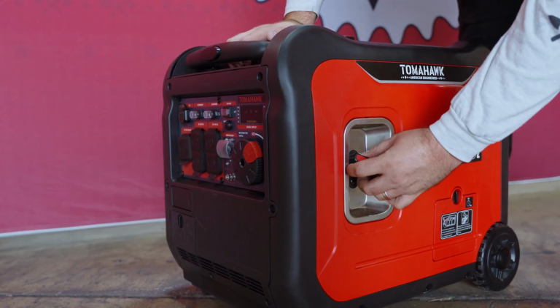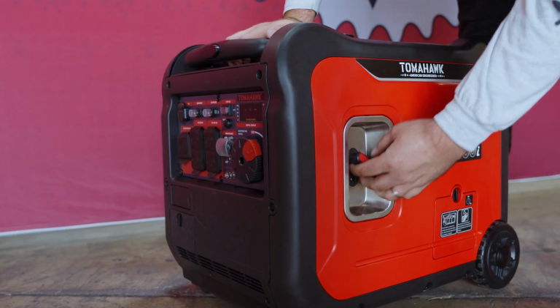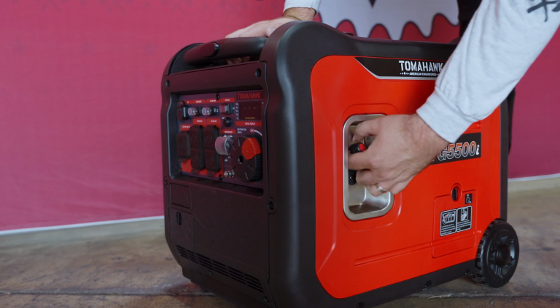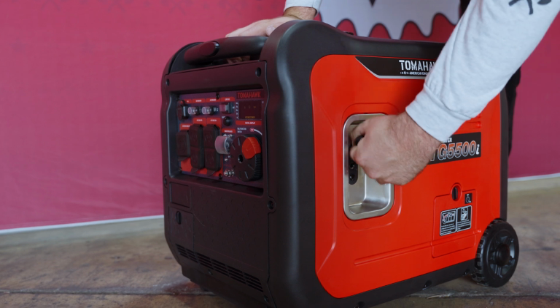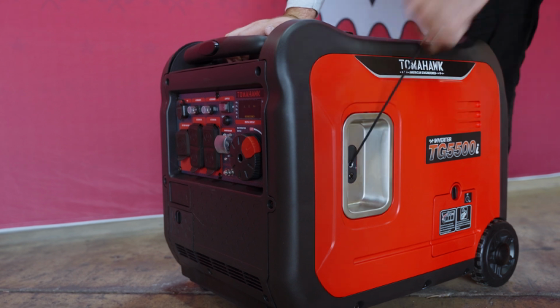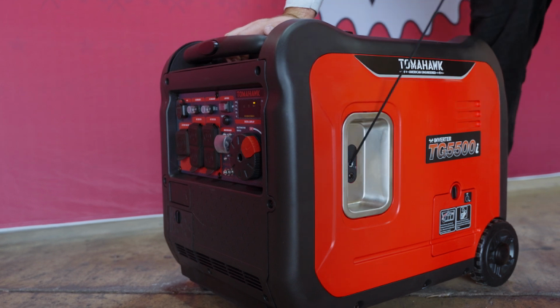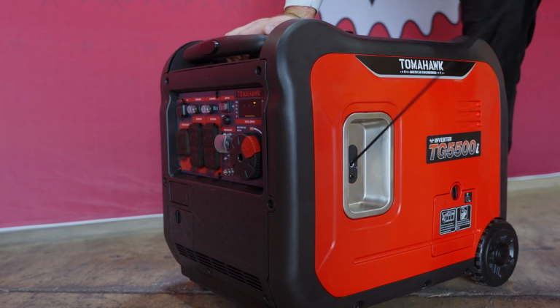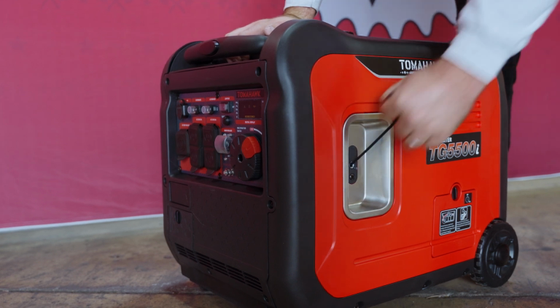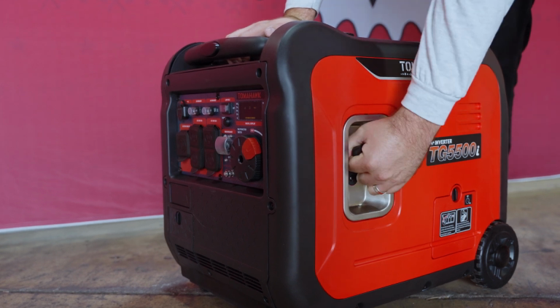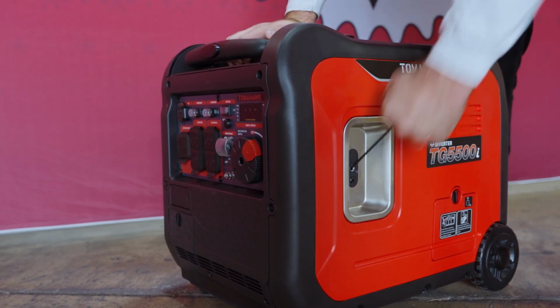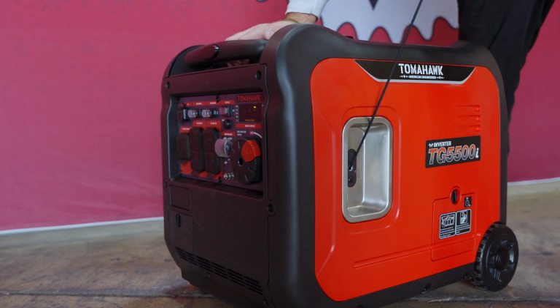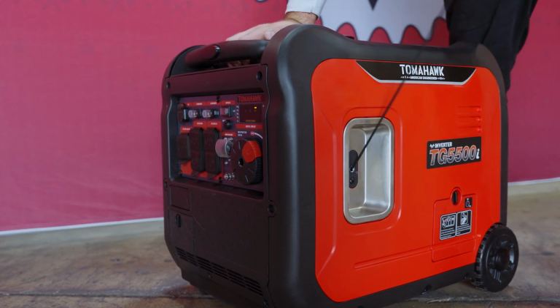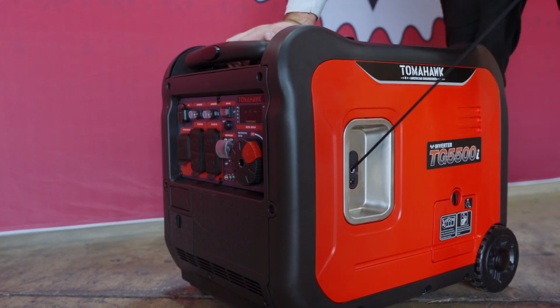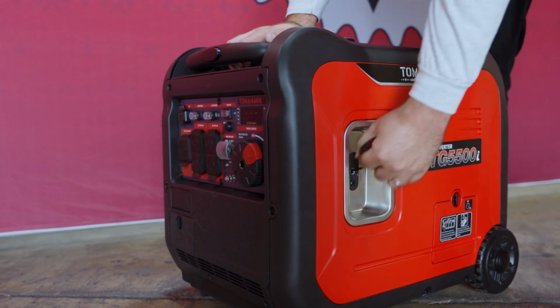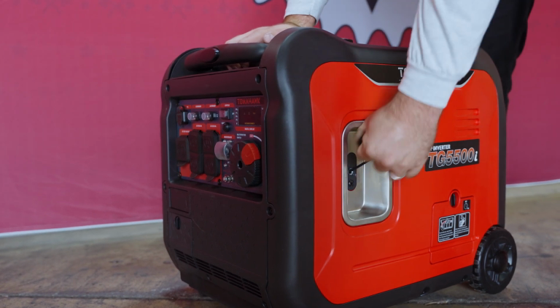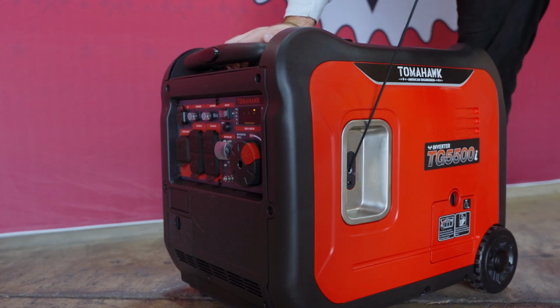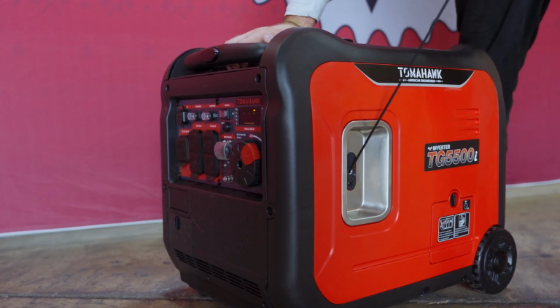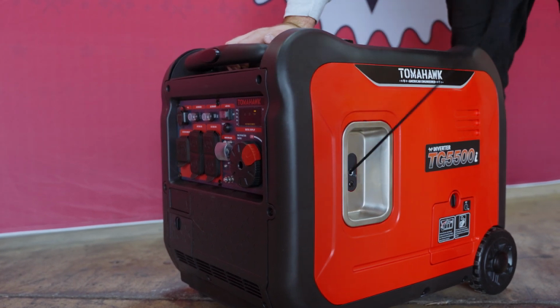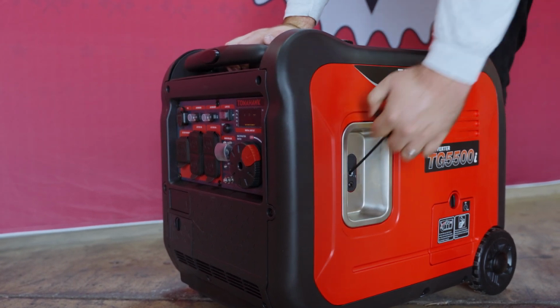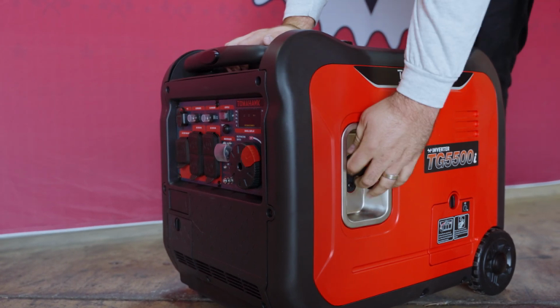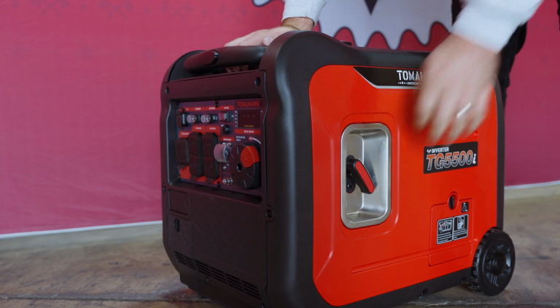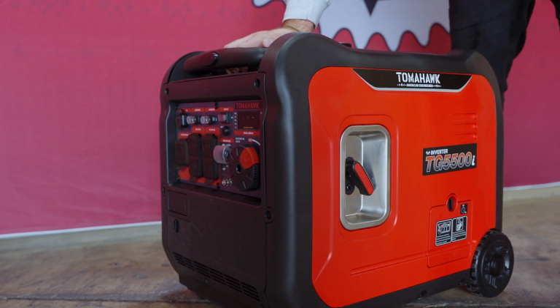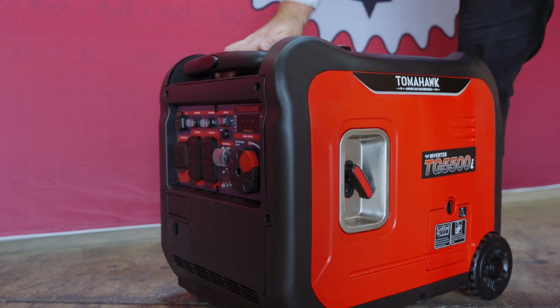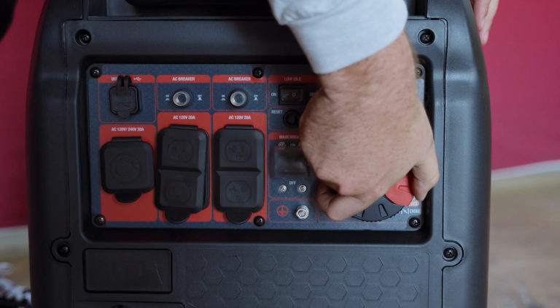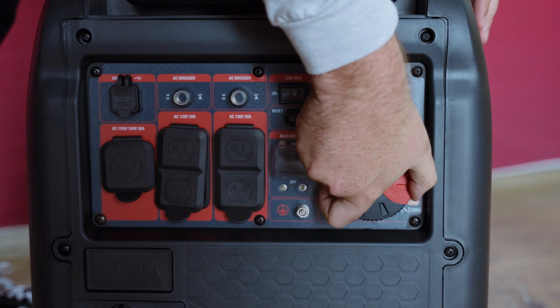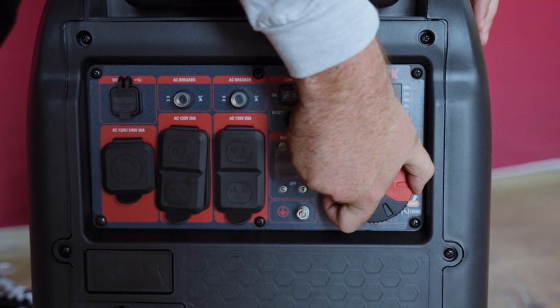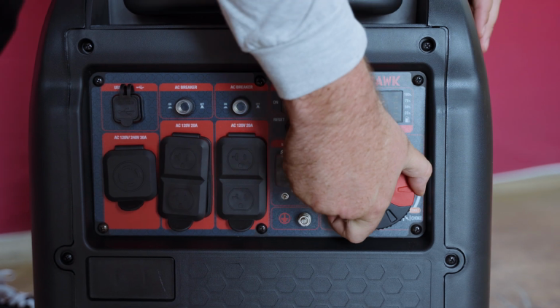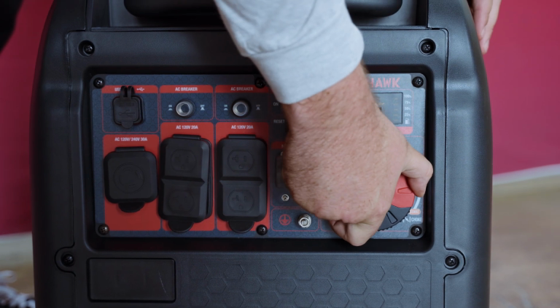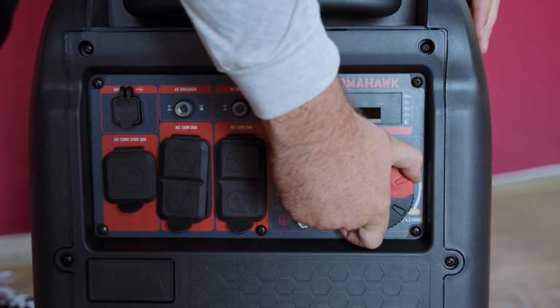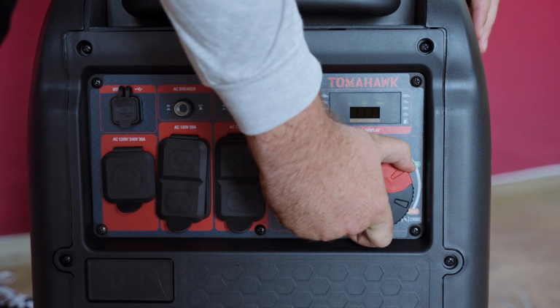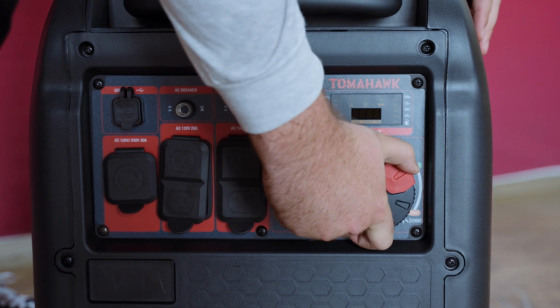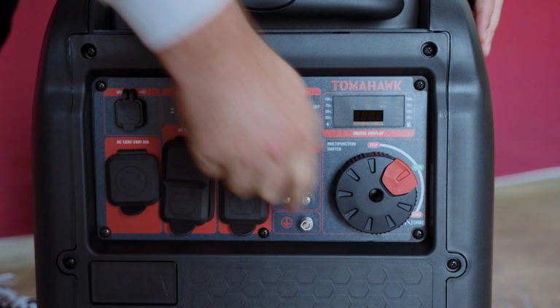Hold the top handle securely and pull the recoil starter grip until you feel resistance, then pull briskly. If the choke was closed, gradually open it as the generator warms up.